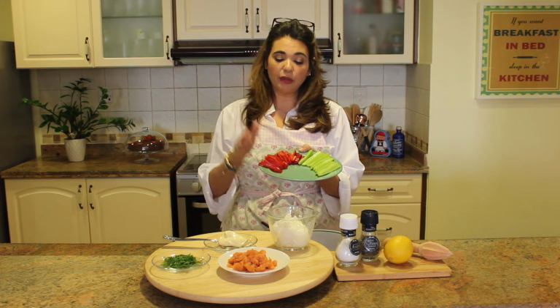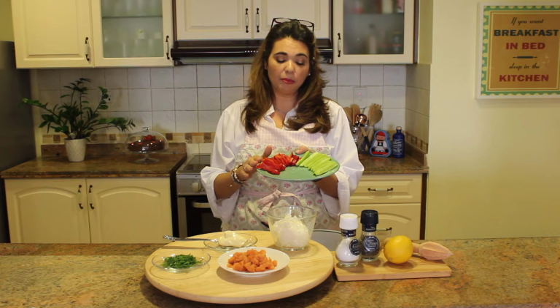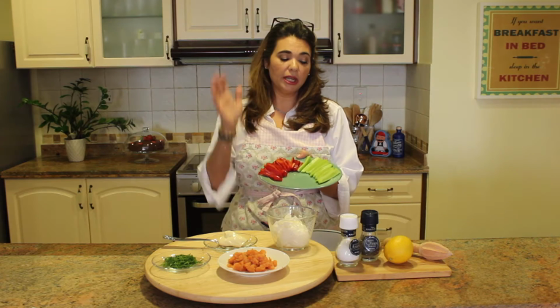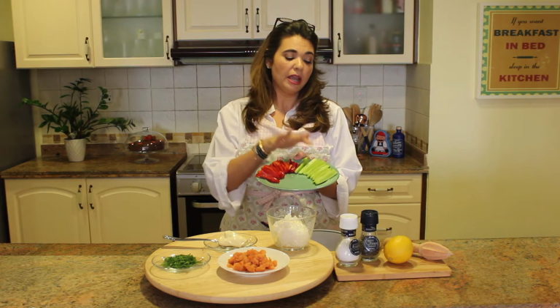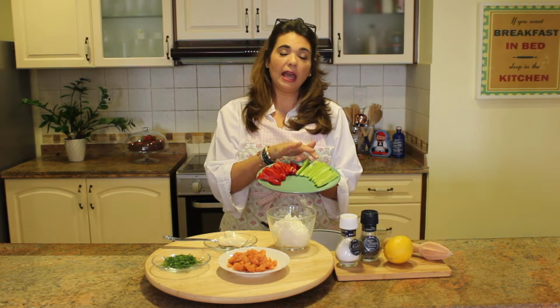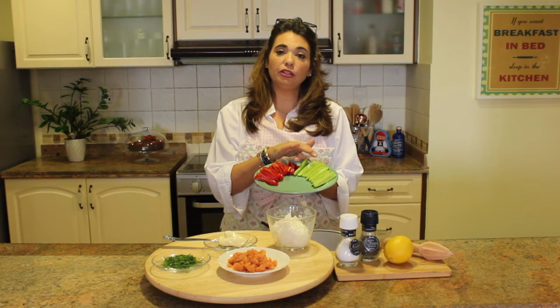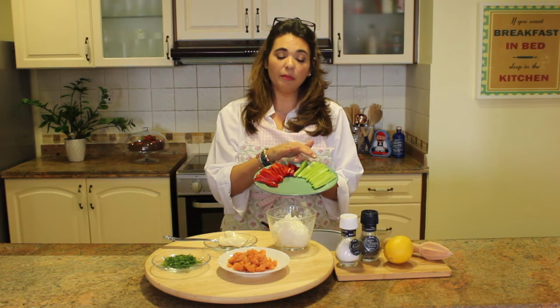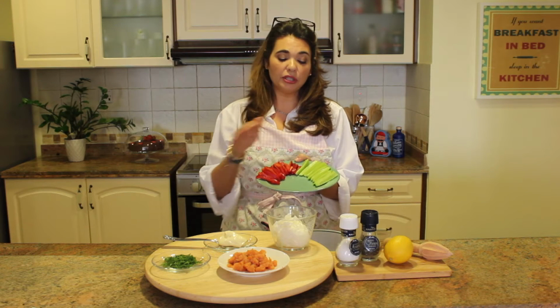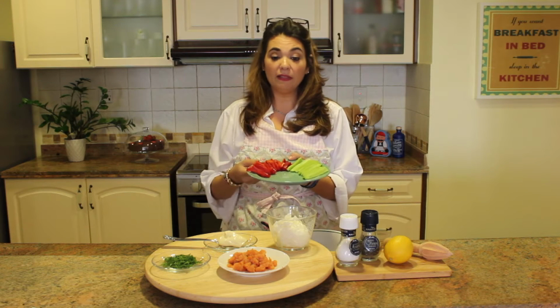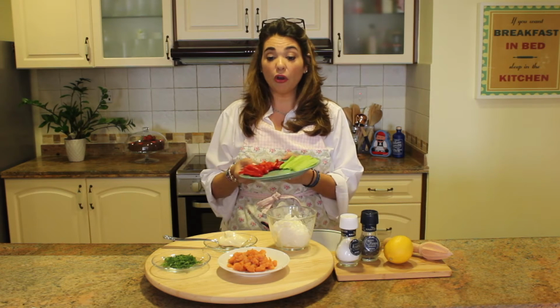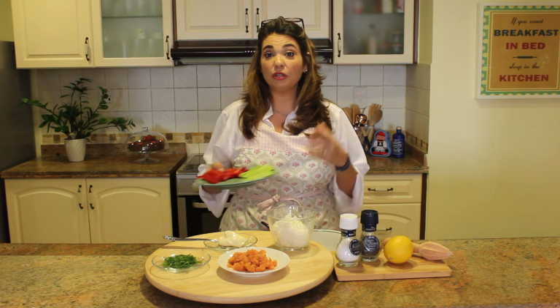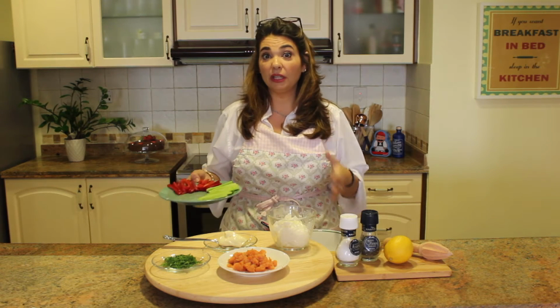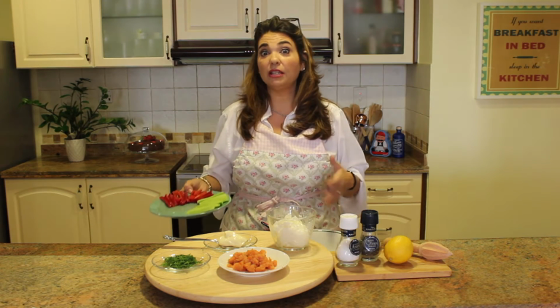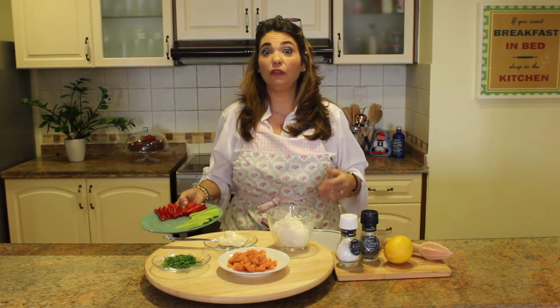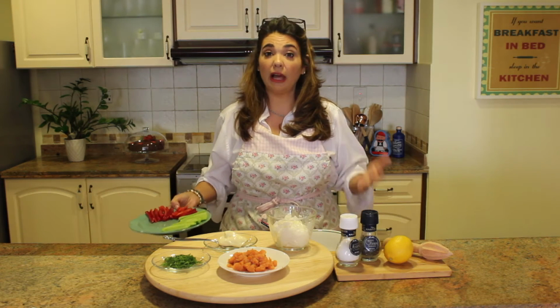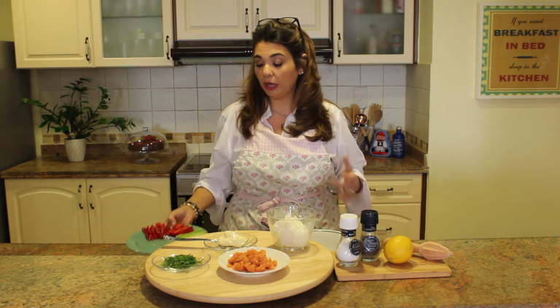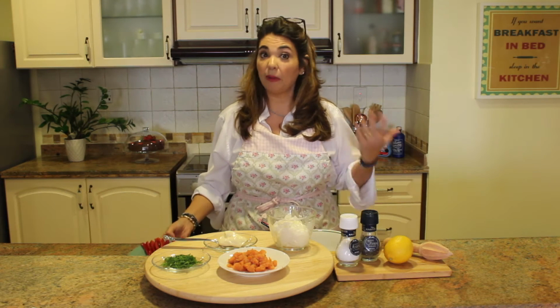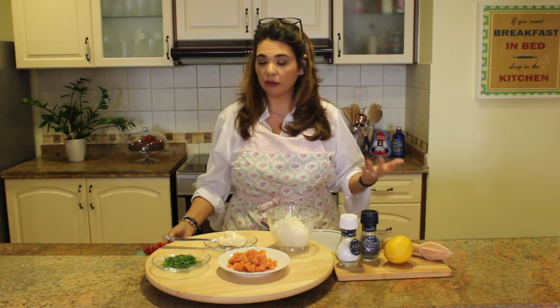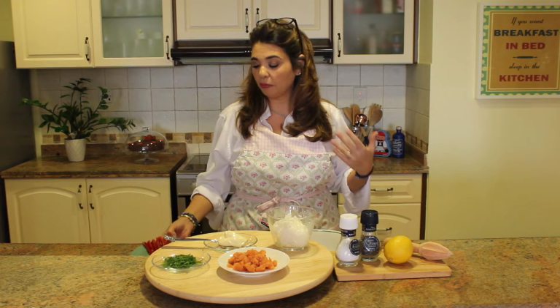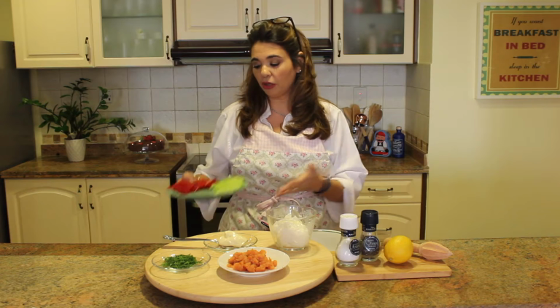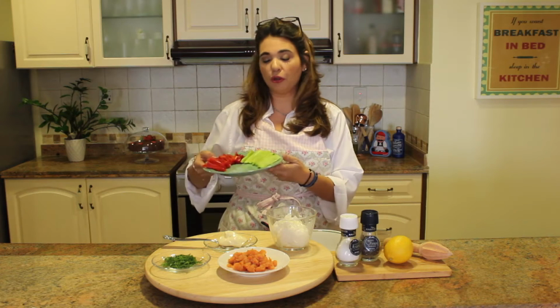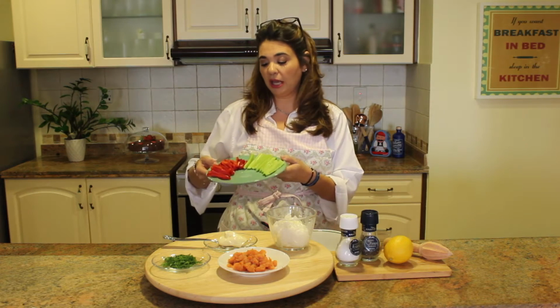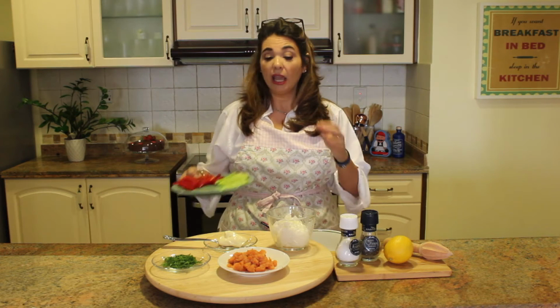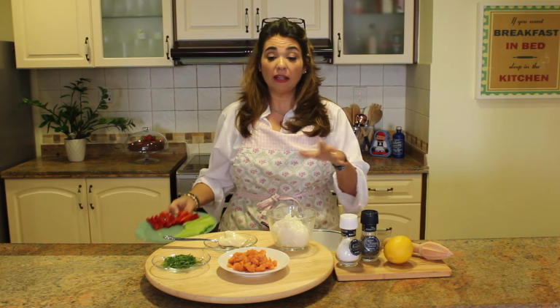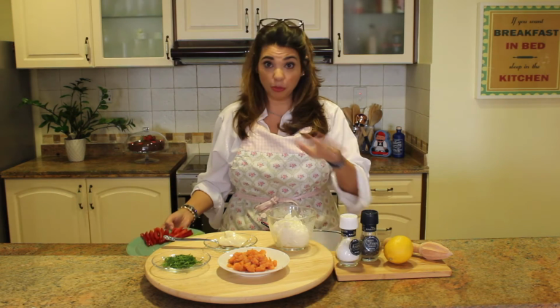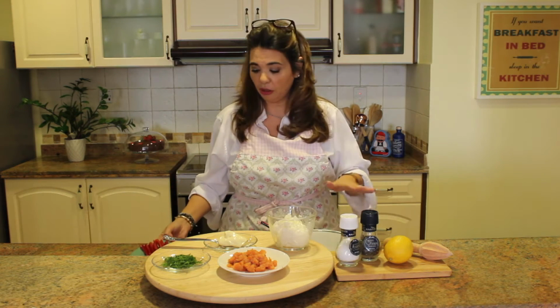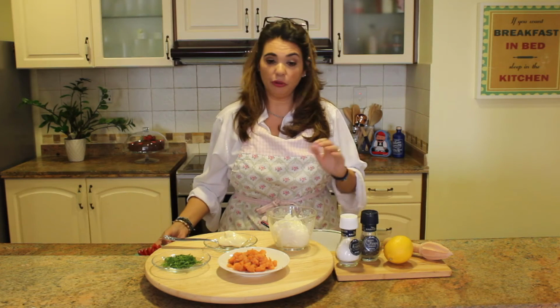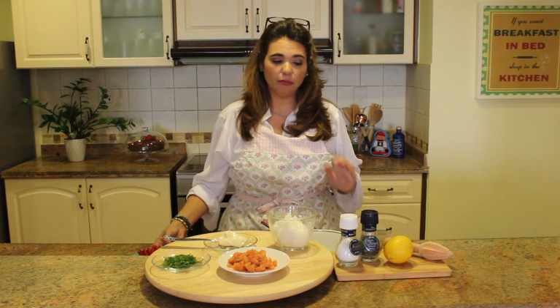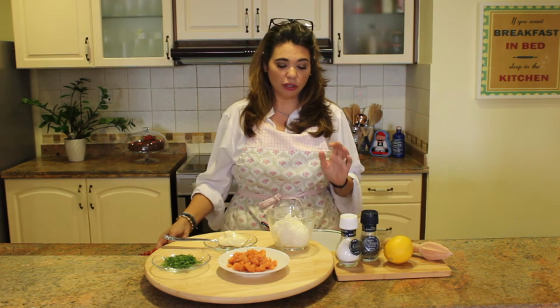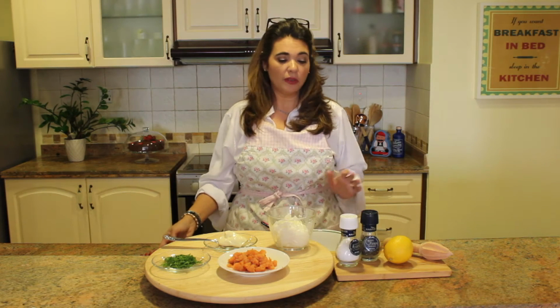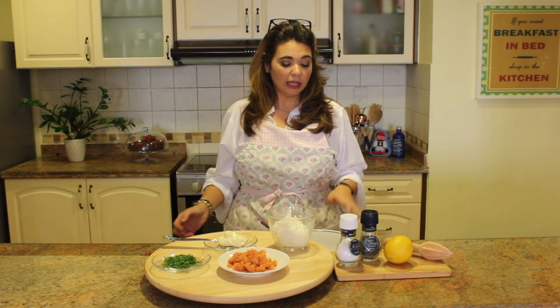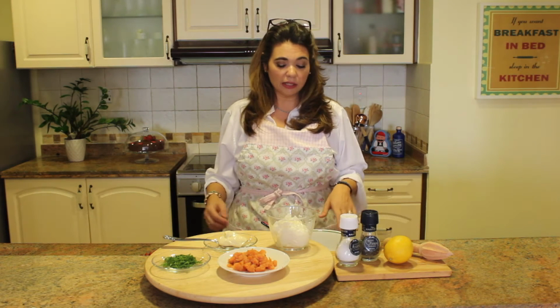You'll also need a bowl, a spatula, a grater for your lemon zest, and a knife. And for last, some fresh vegetables — I have red peppers and cucumbers here. This also is really nice with your cloud bread, which is super keto-friendly.